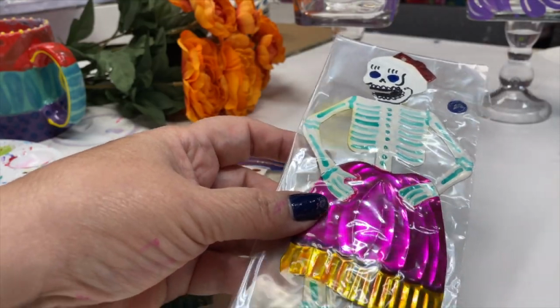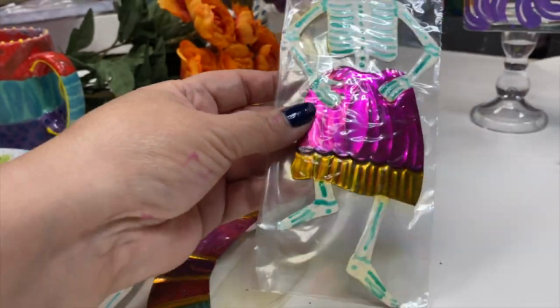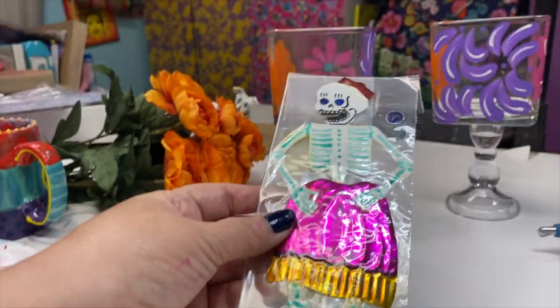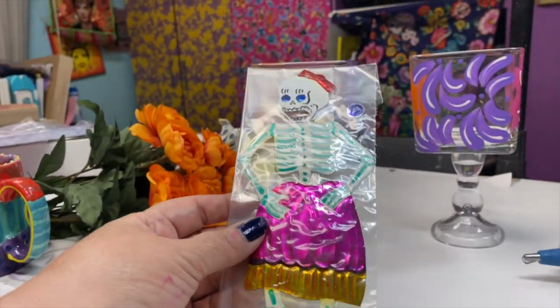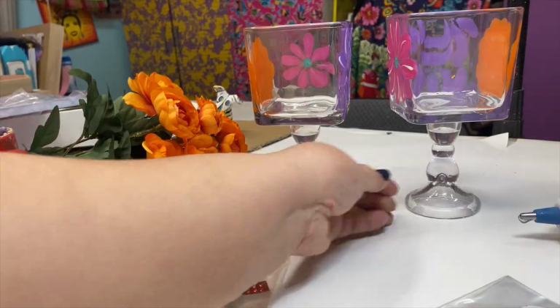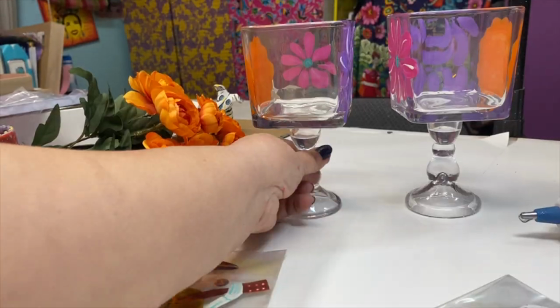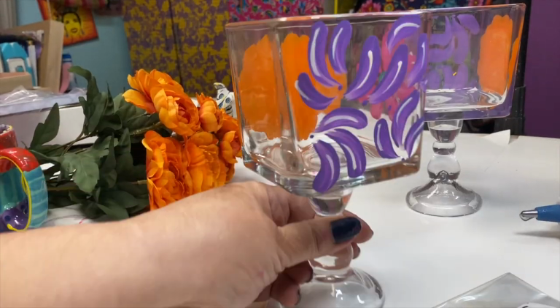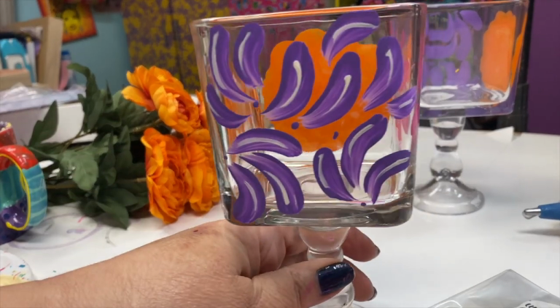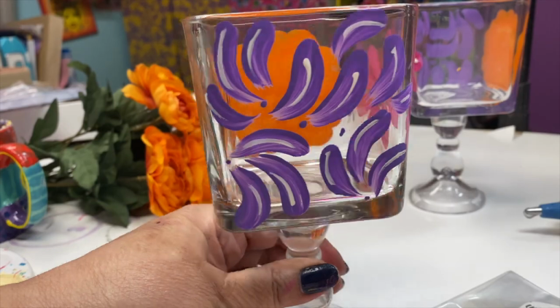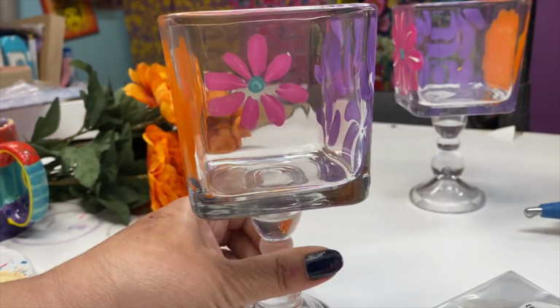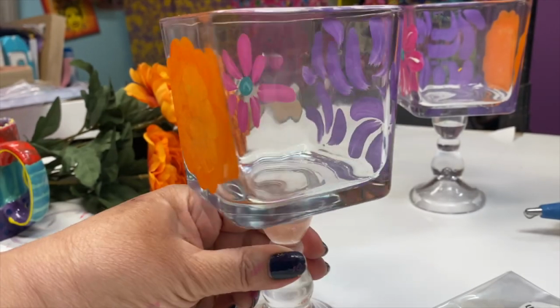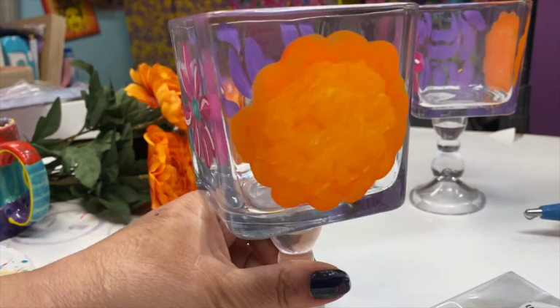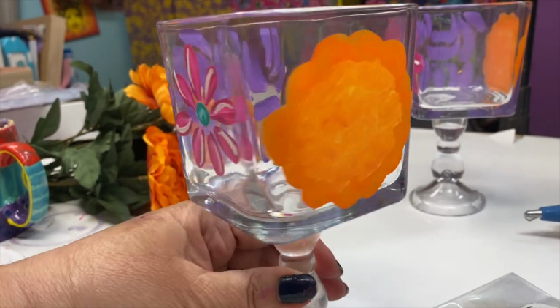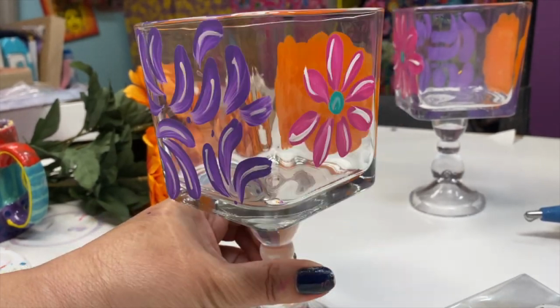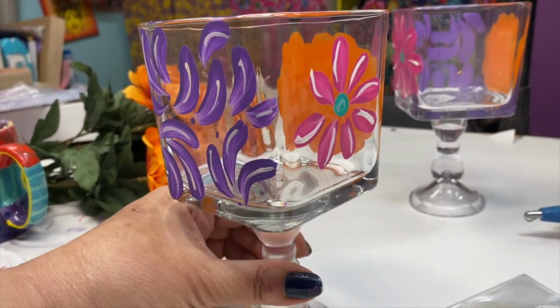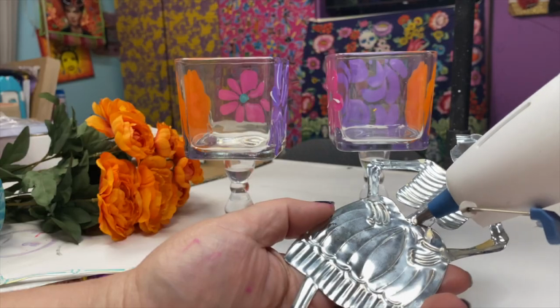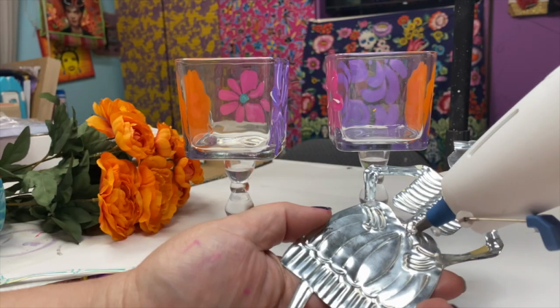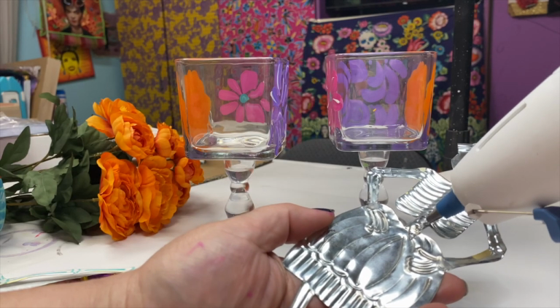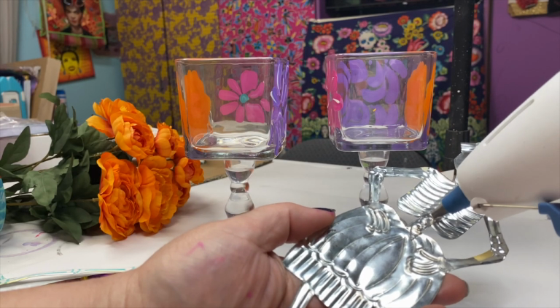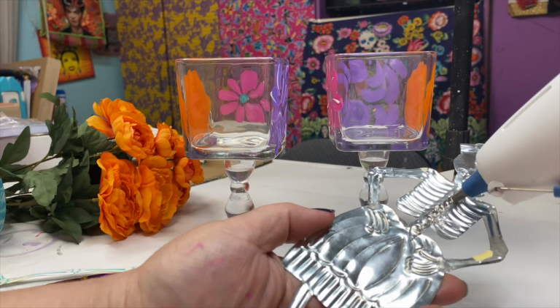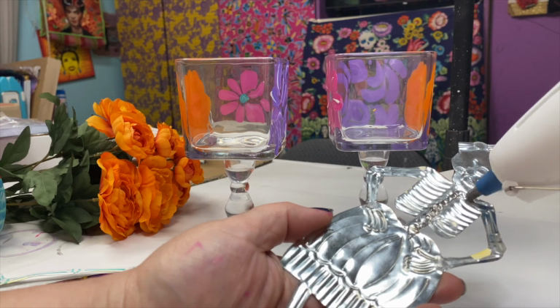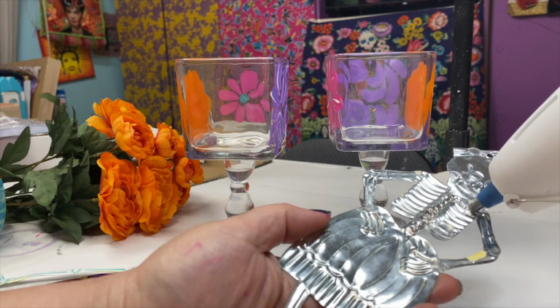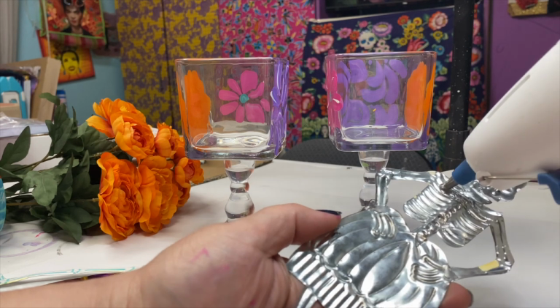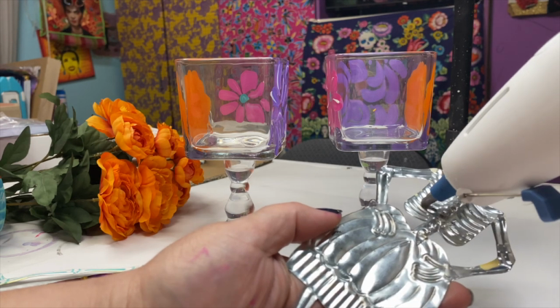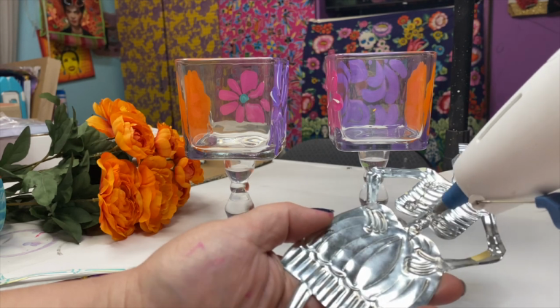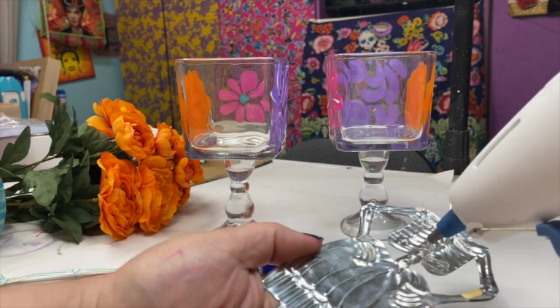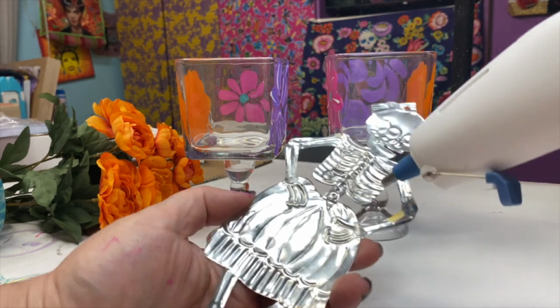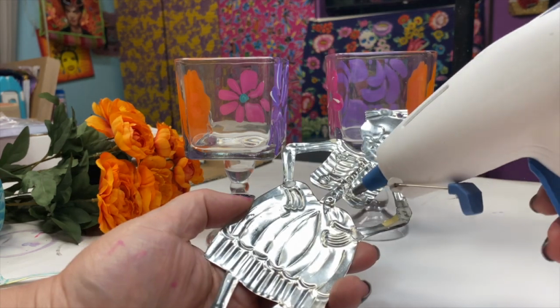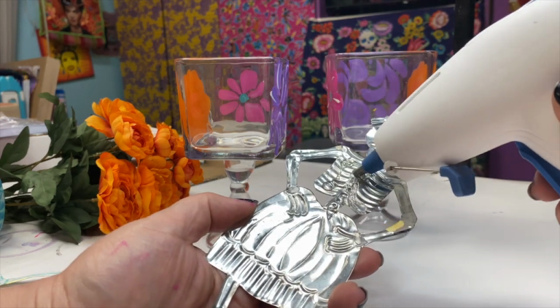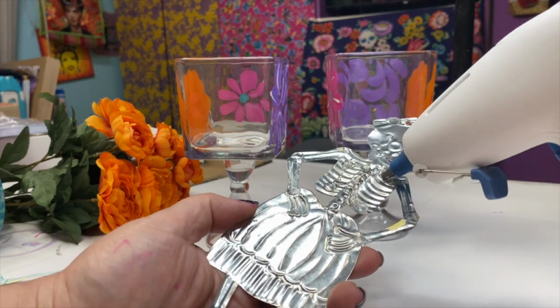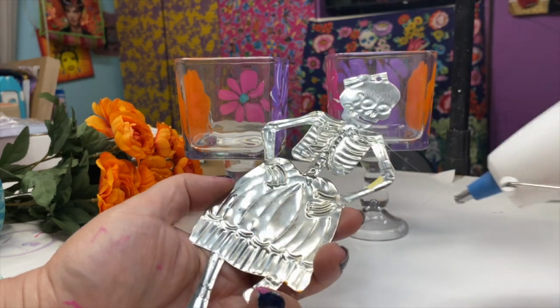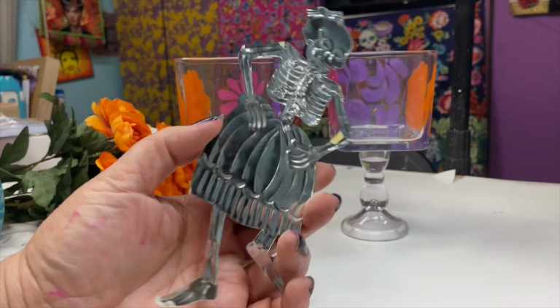I happen to have these Day of the Dead ornaments and I thought it would be cute to make a set of these — I just happened to have two of them, it worked out perfect. I got them at Tesoro's Trading Company; you can find them online, but really any kind of embellishment will do.